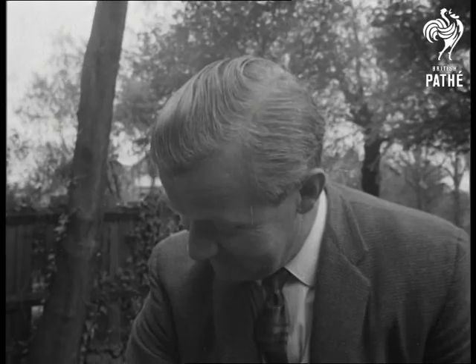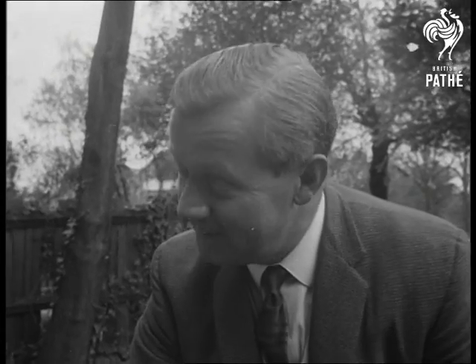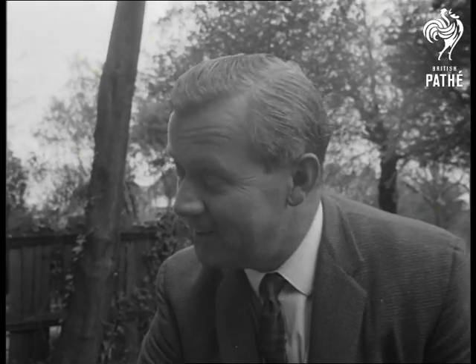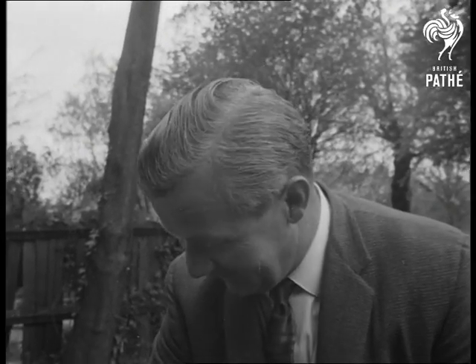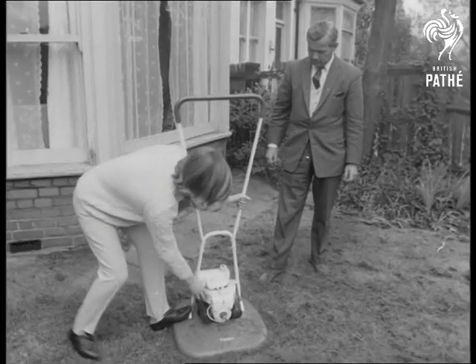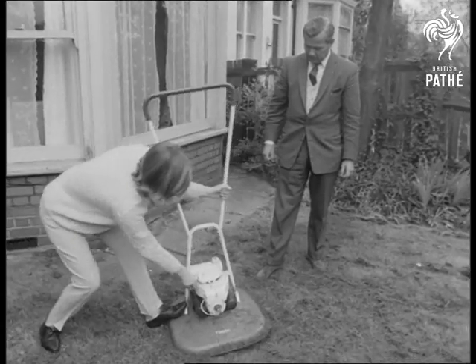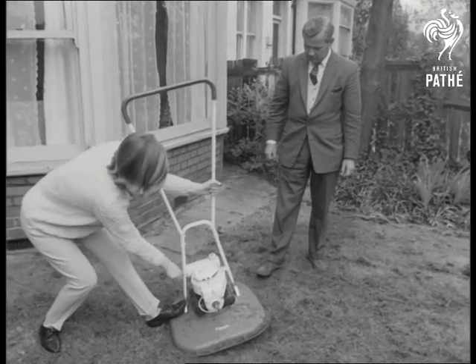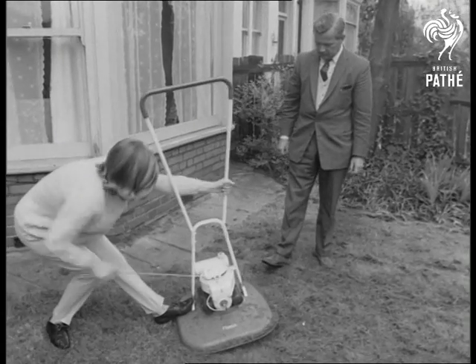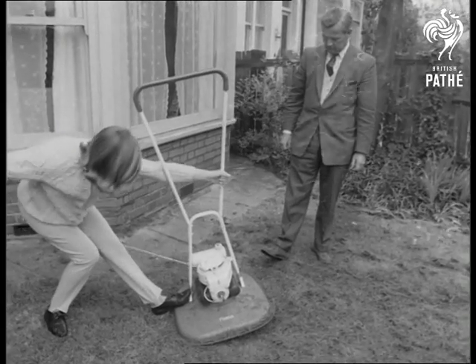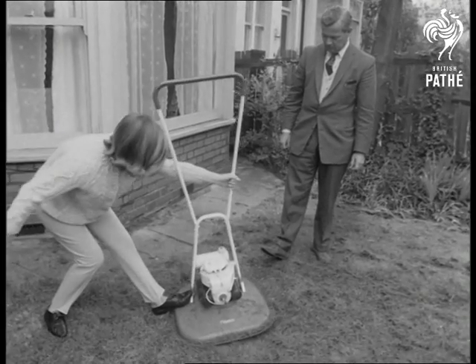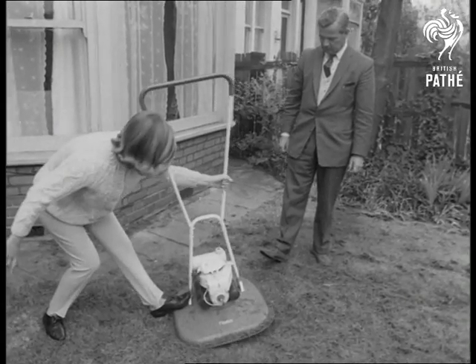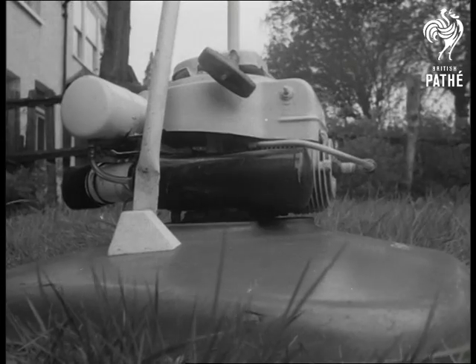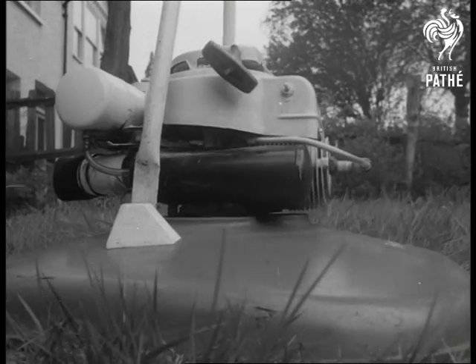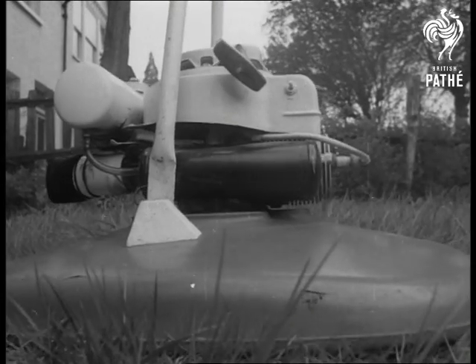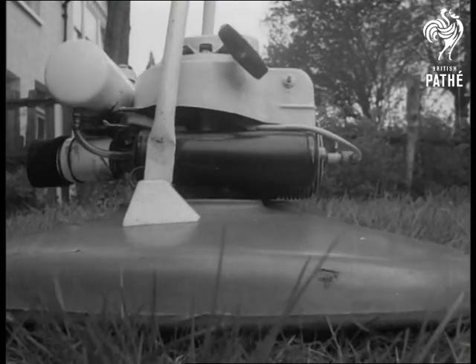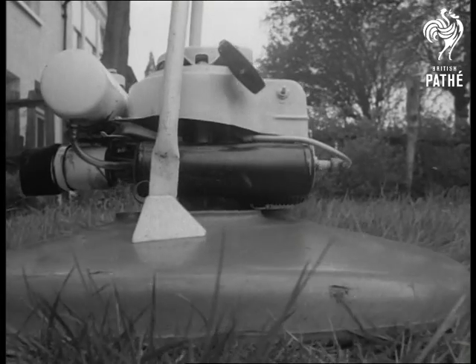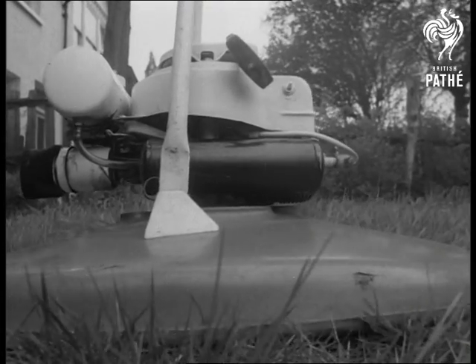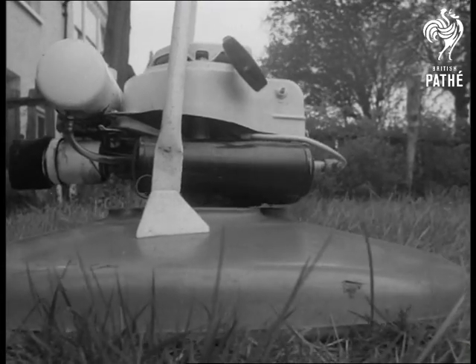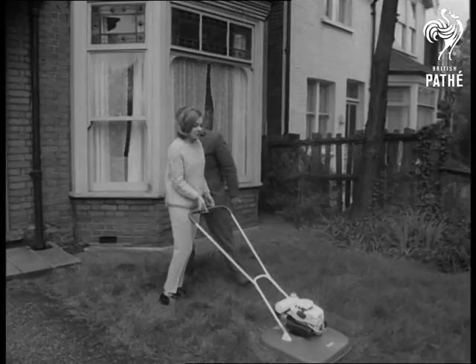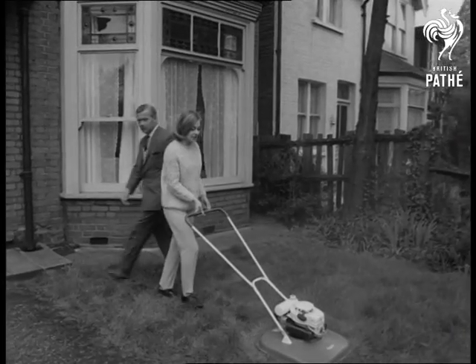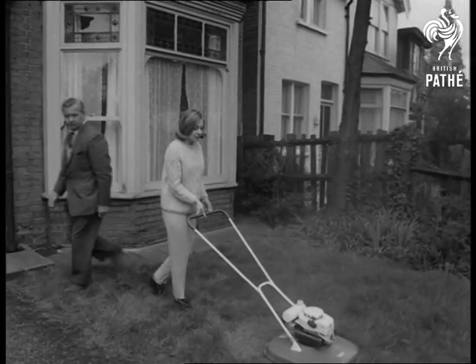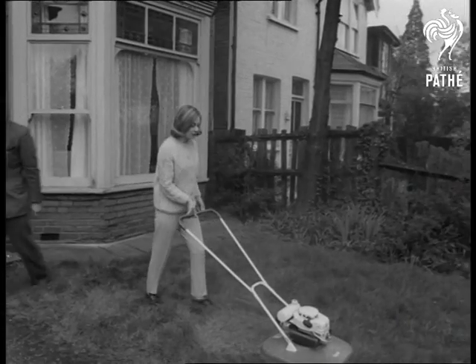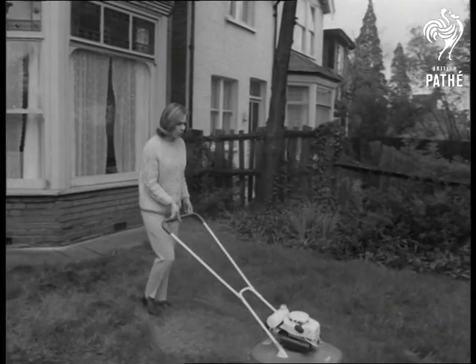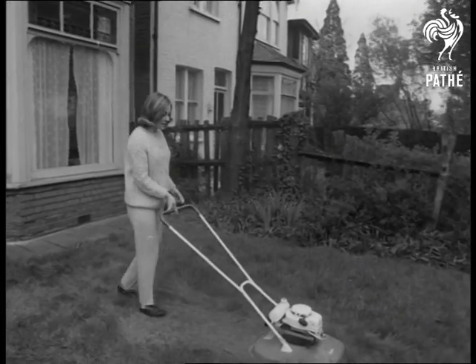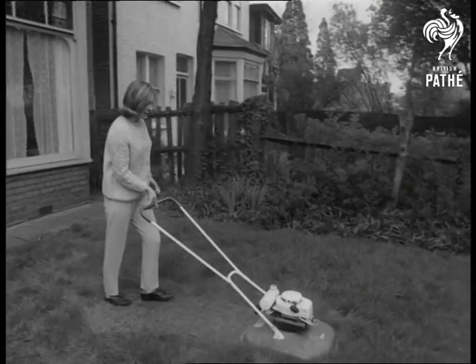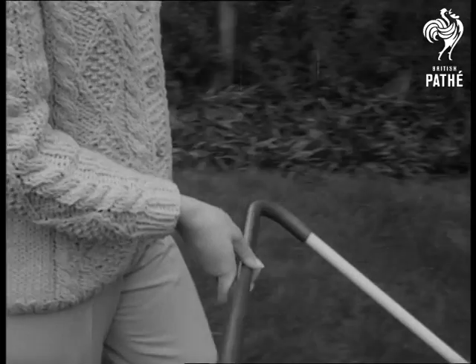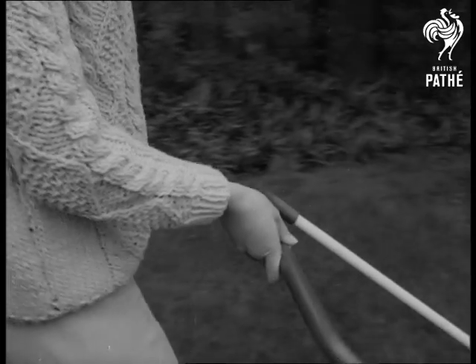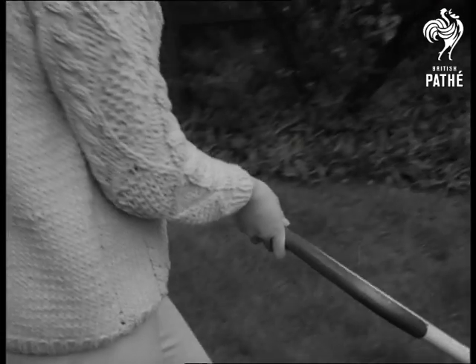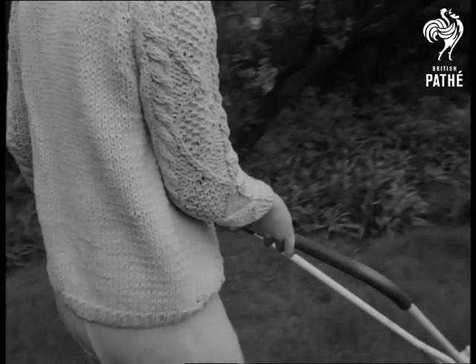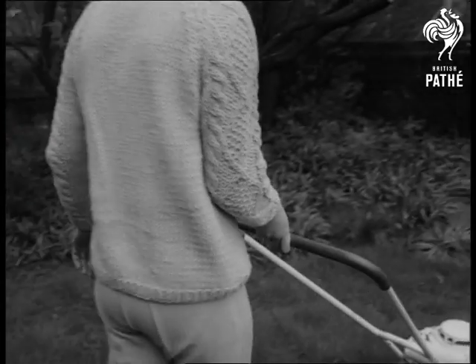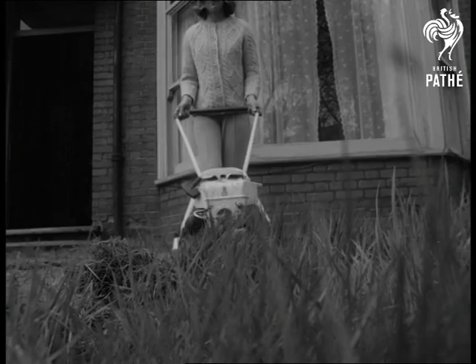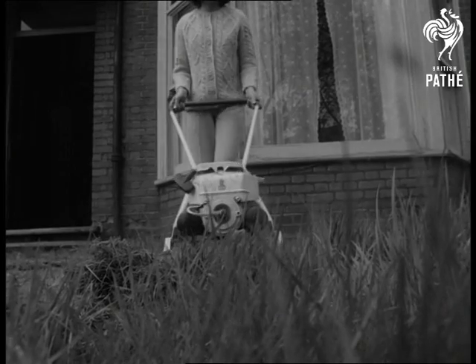Starting up the two and a half horsepower two-stroke is easy, and that lifts the whole thing onto a cushion of air in the familiar way. Whether the grass is short or resembles jungle, it's all one to the hover mower. All you have to do is guide it.